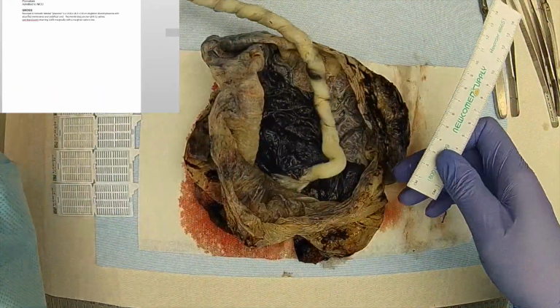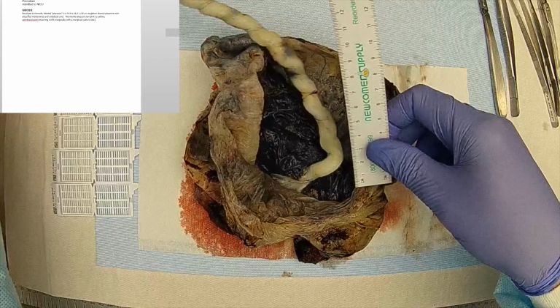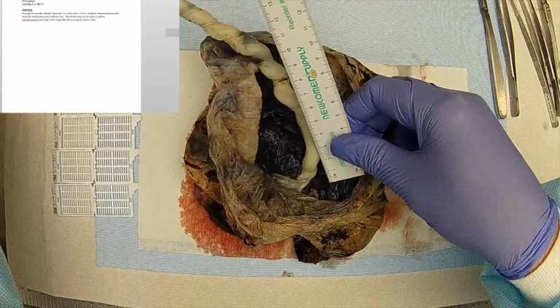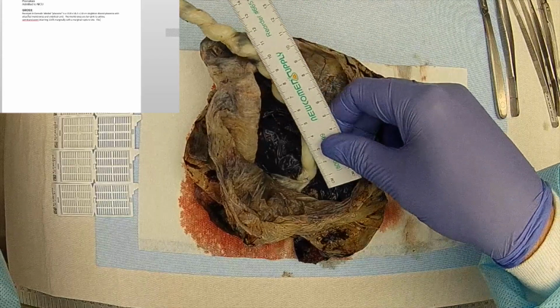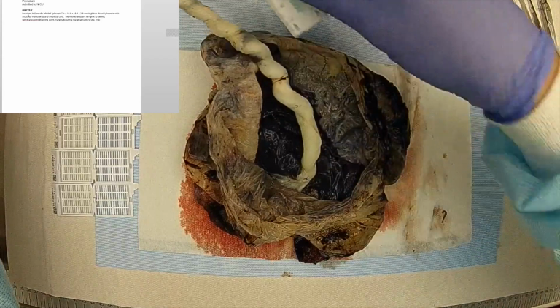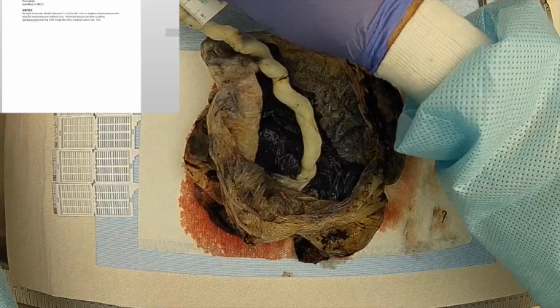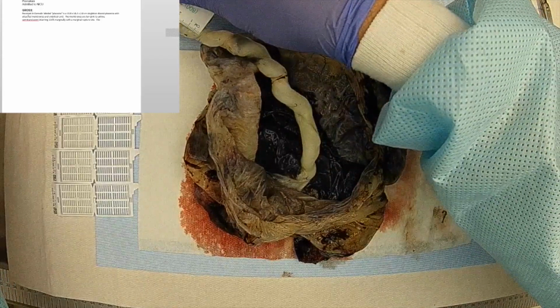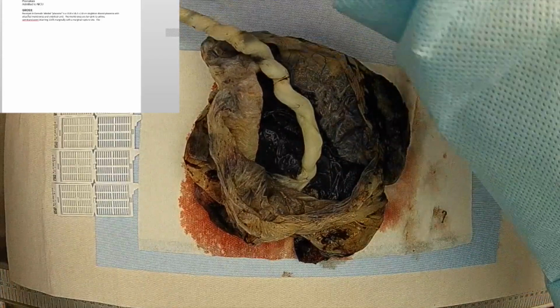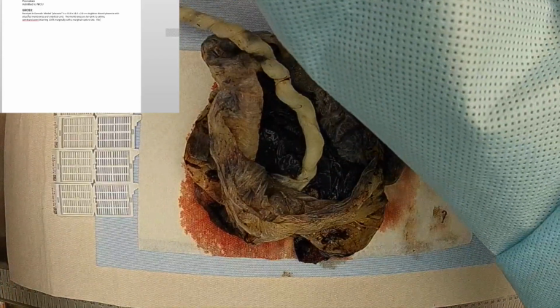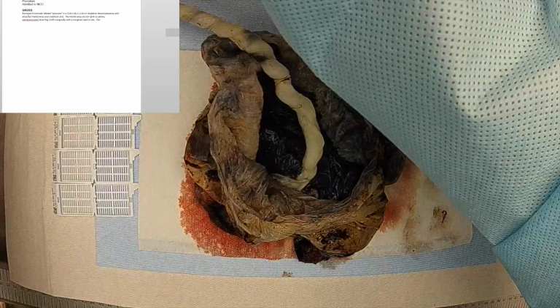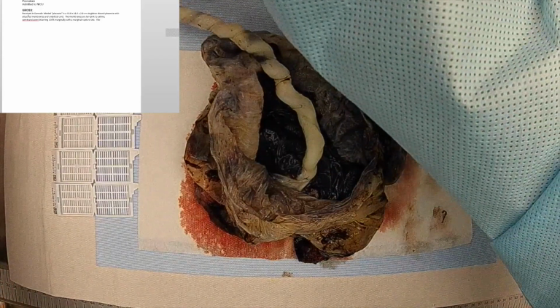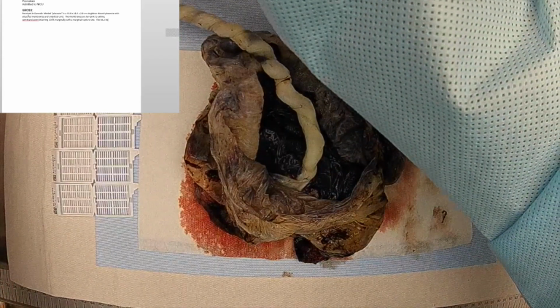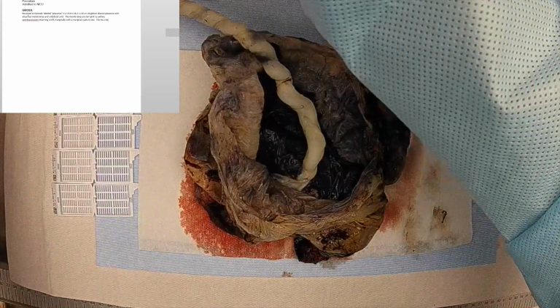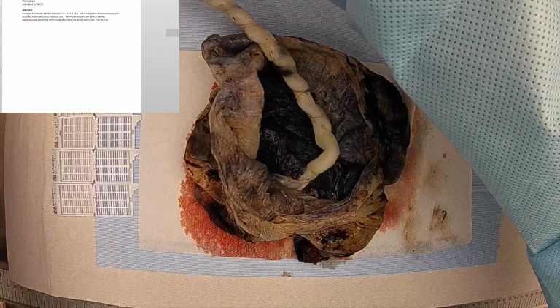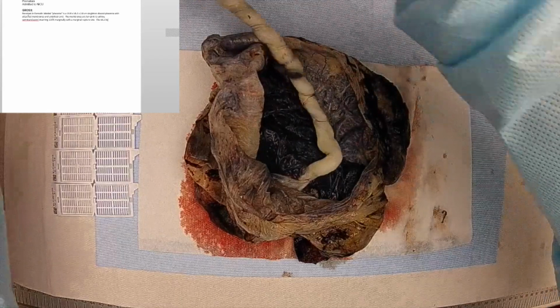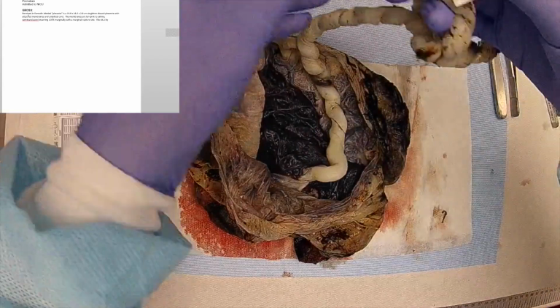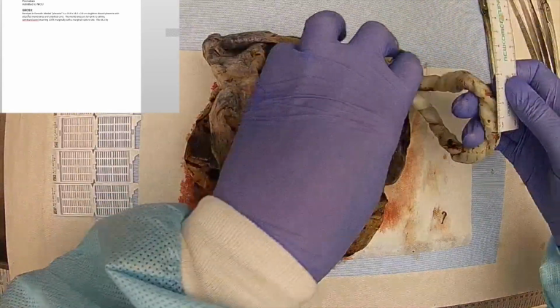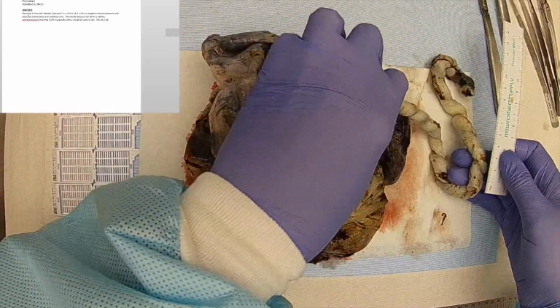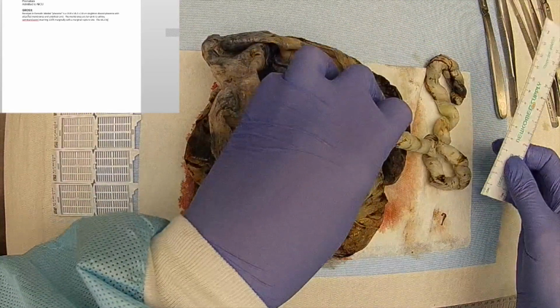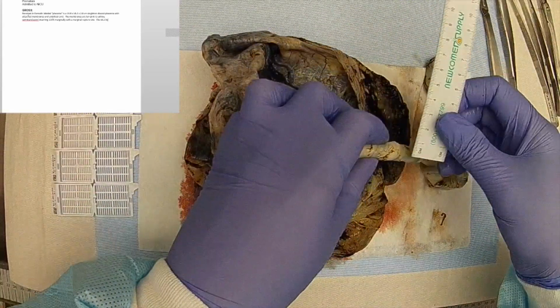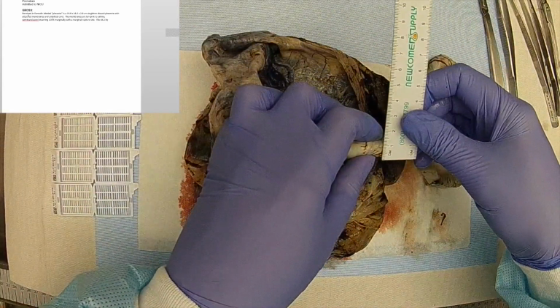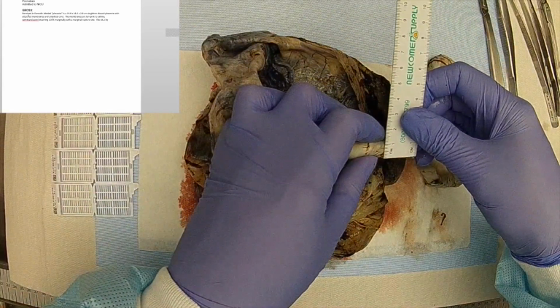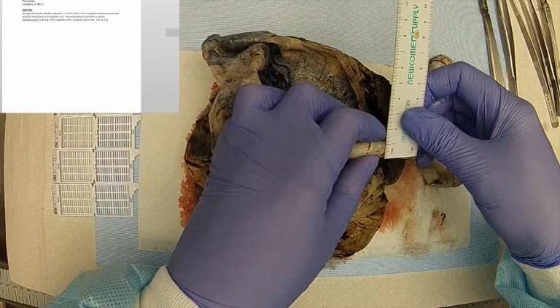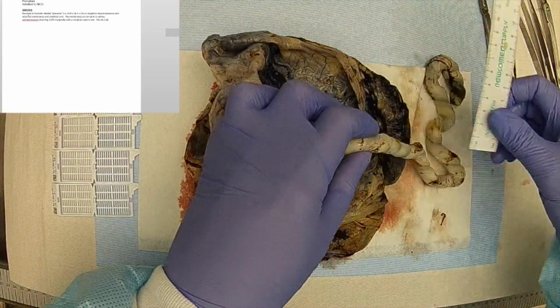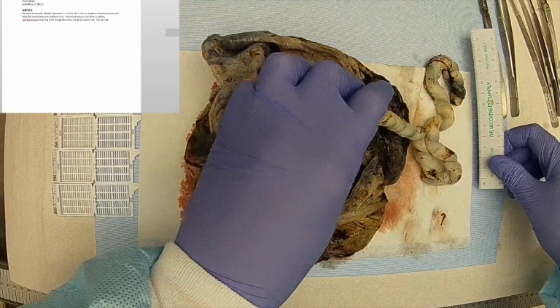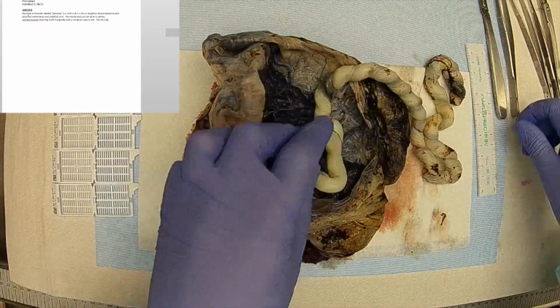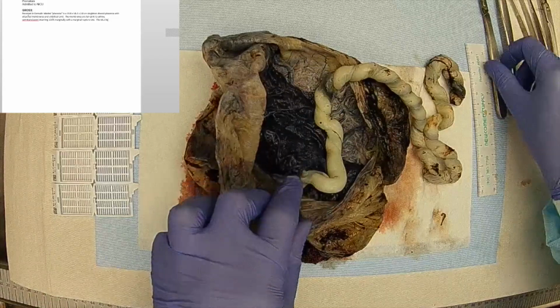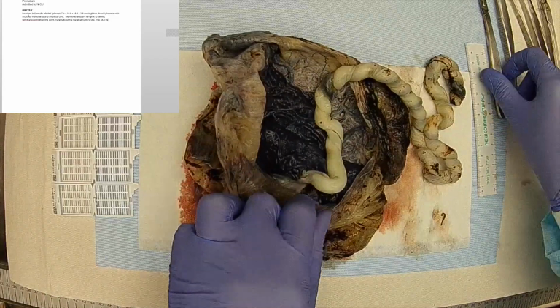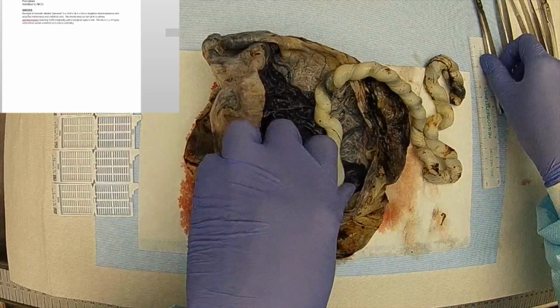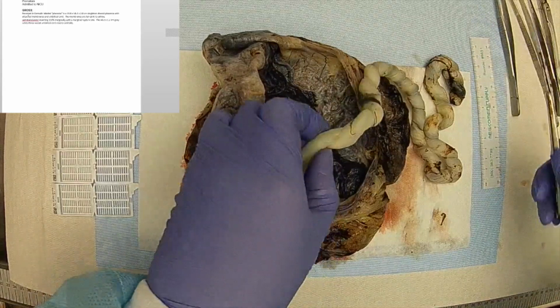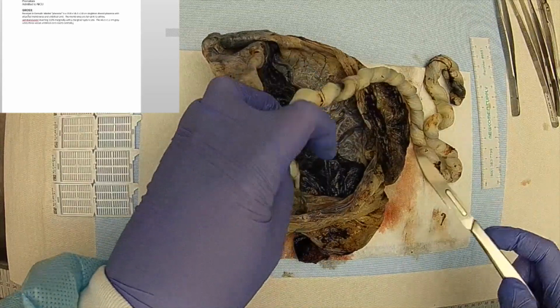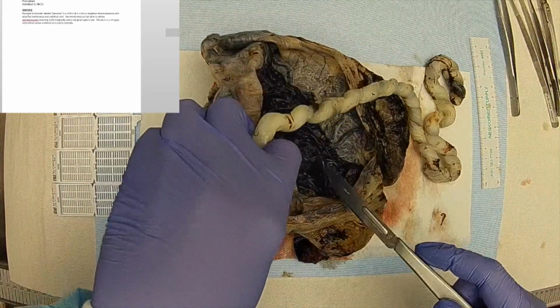The 48.2 by 1.3 cm gray-white three-vessel umbilical cord inserts centrally, 6.5 cm from the margin.